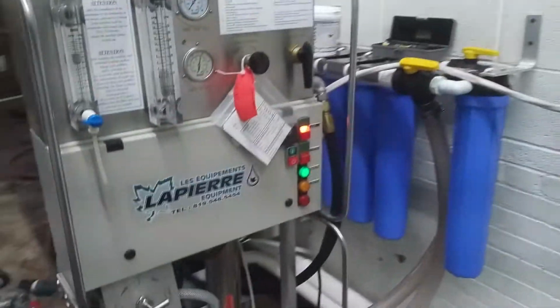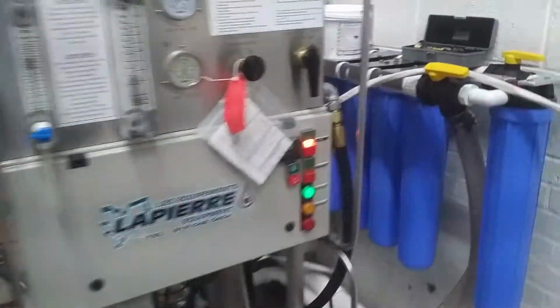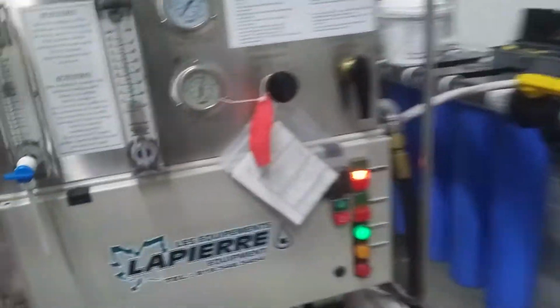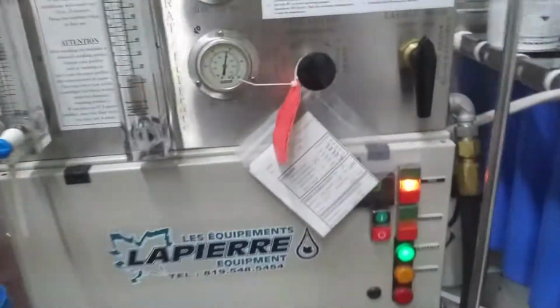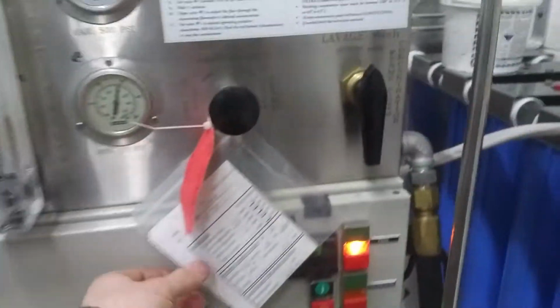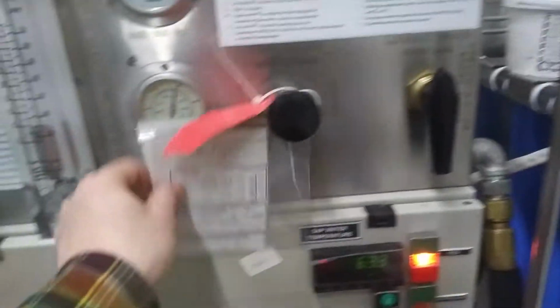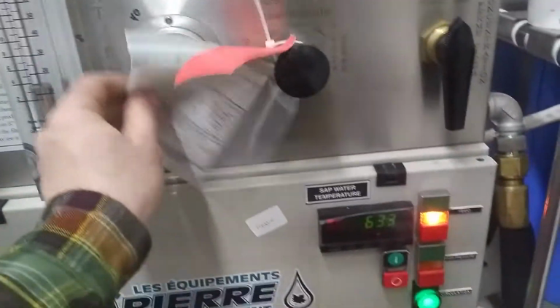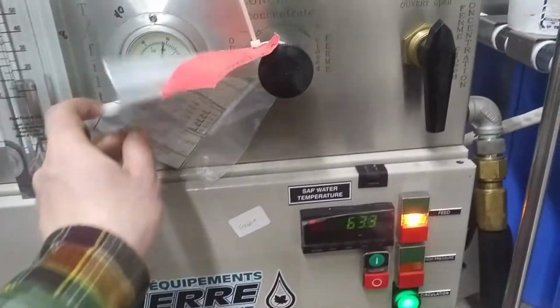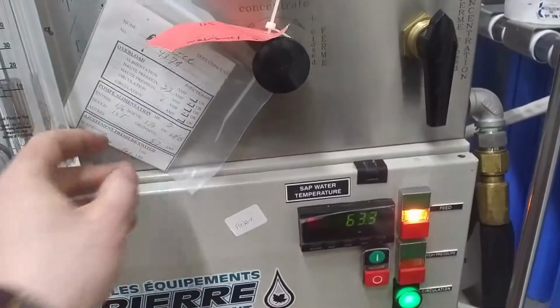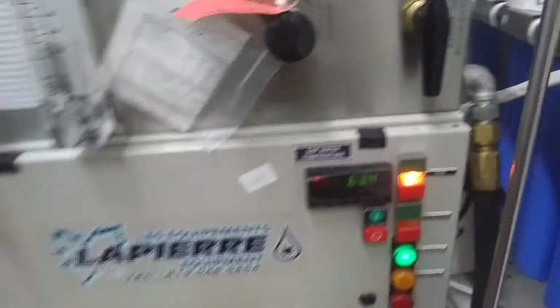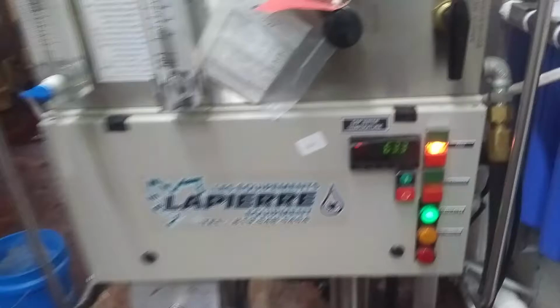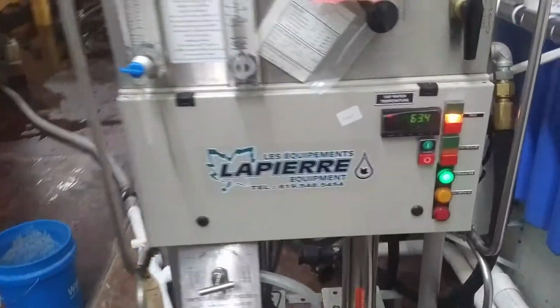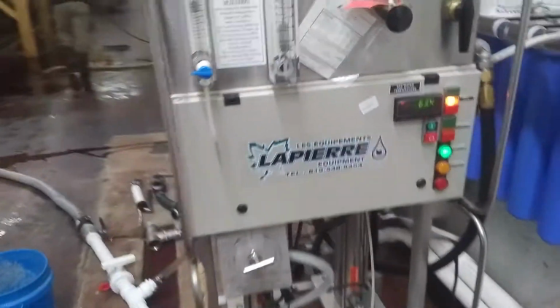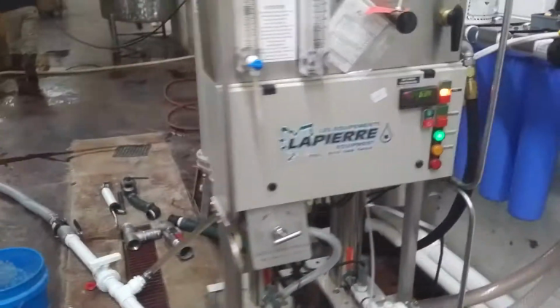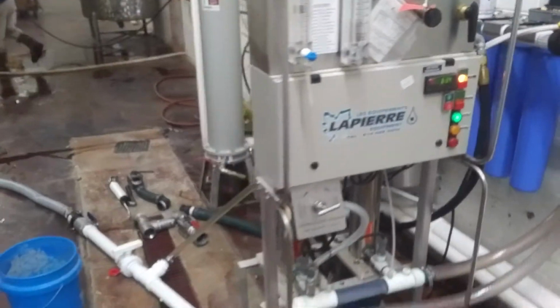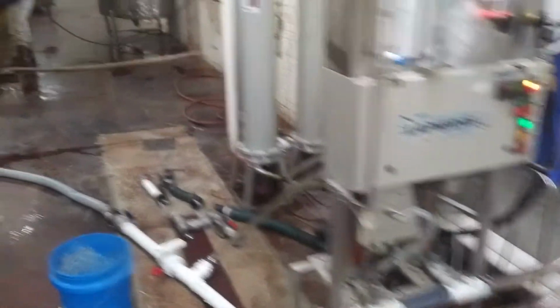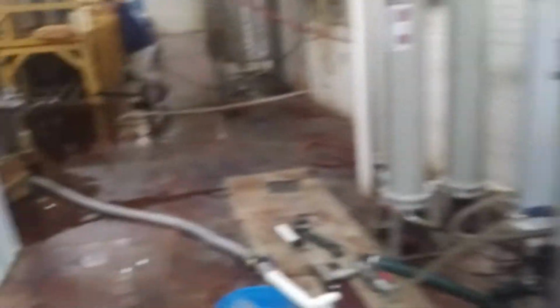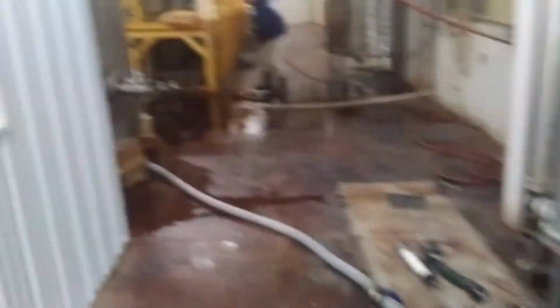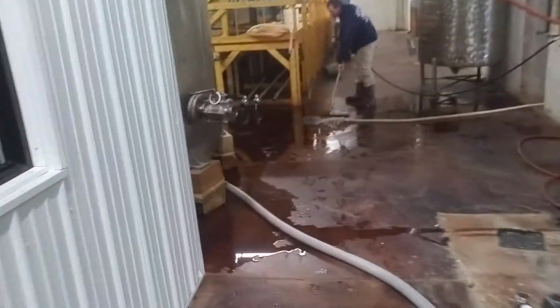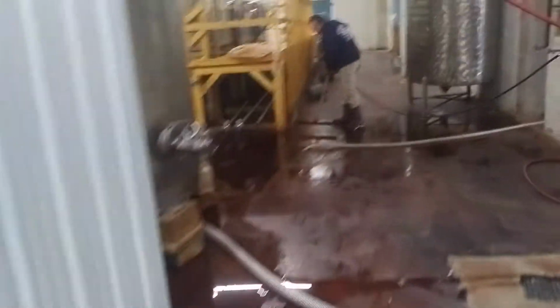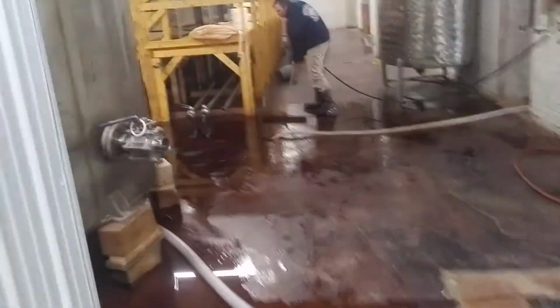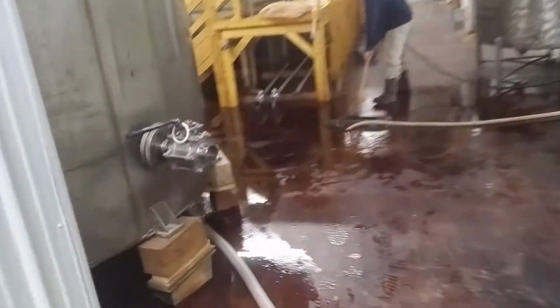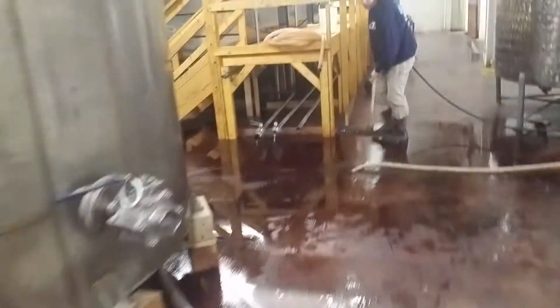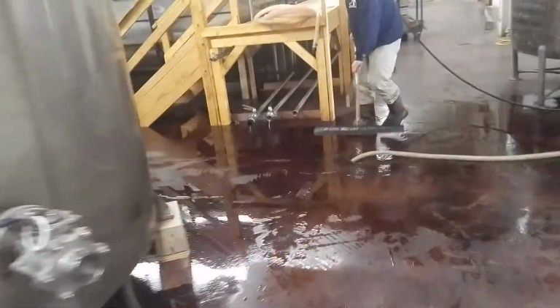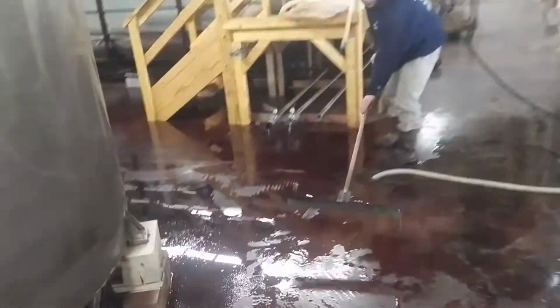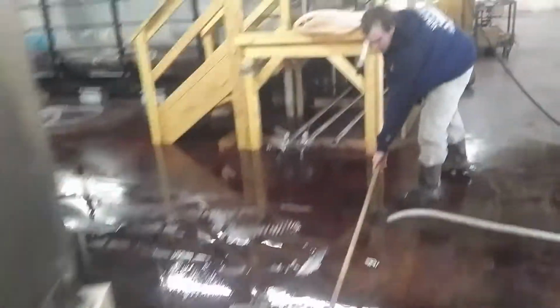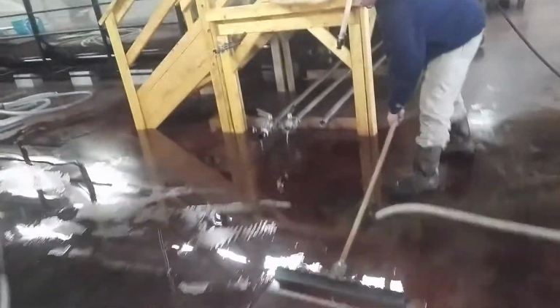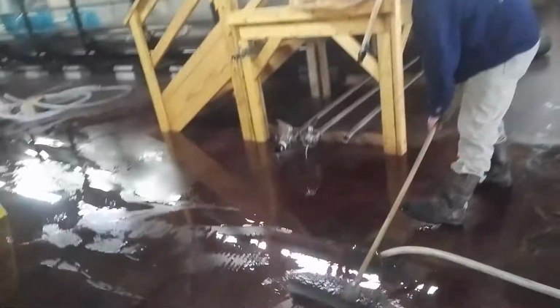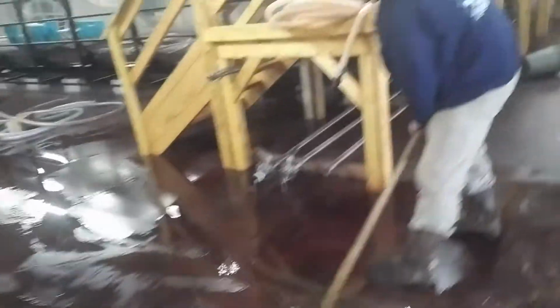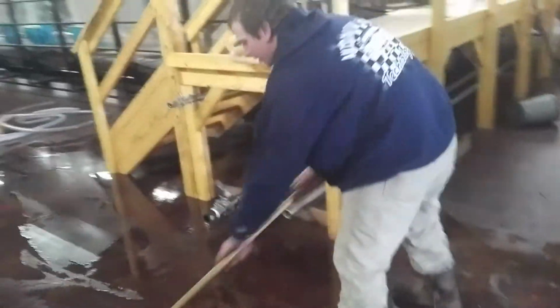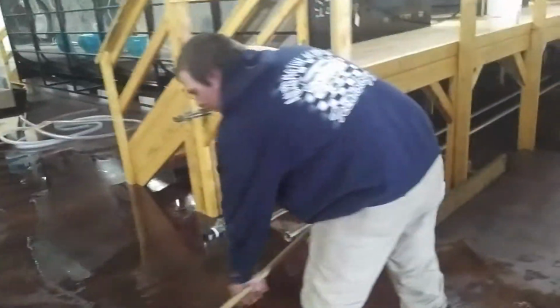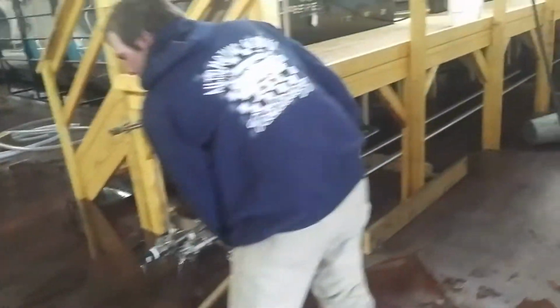Let's see what our temperature is of old Freddy here — 63, just starting. Good job, Corey. Thank you.